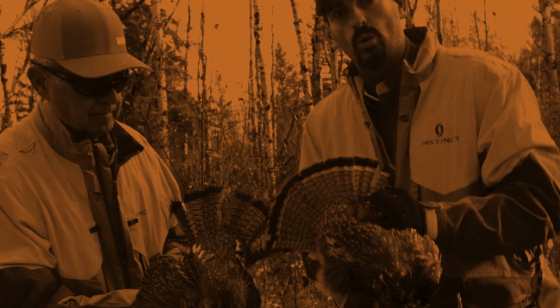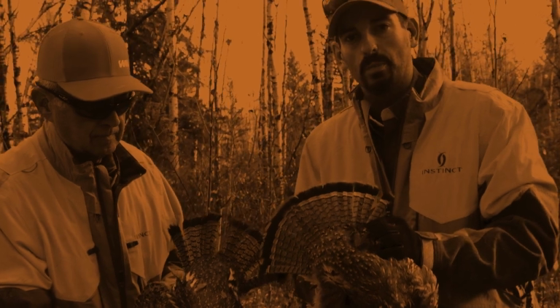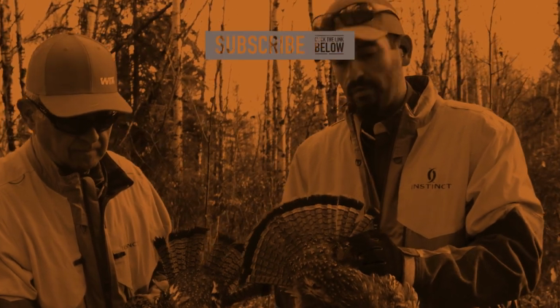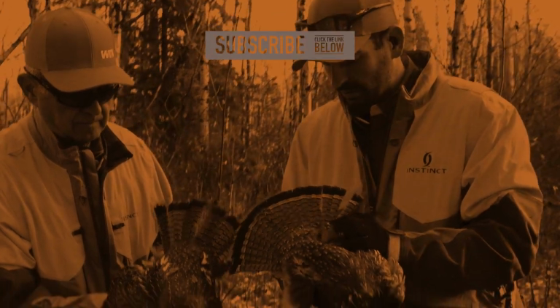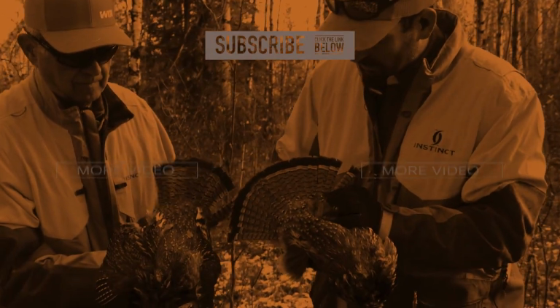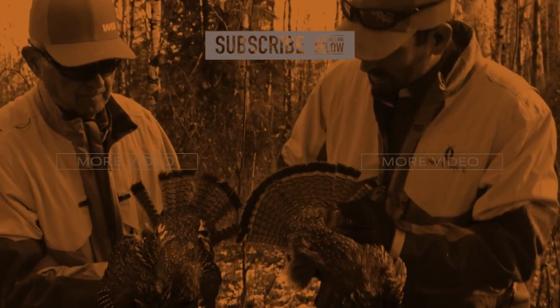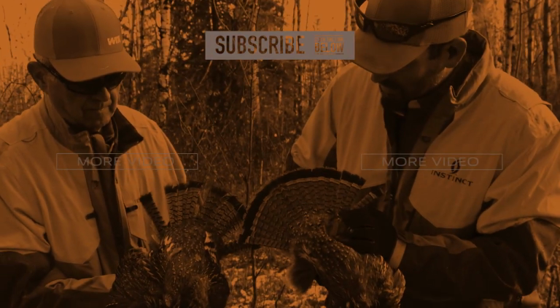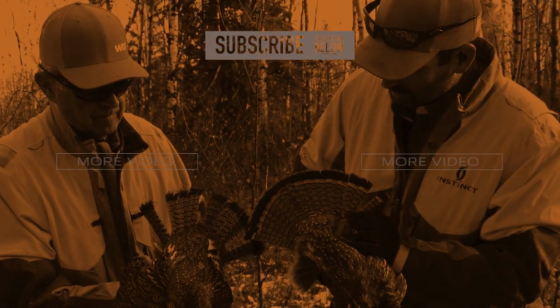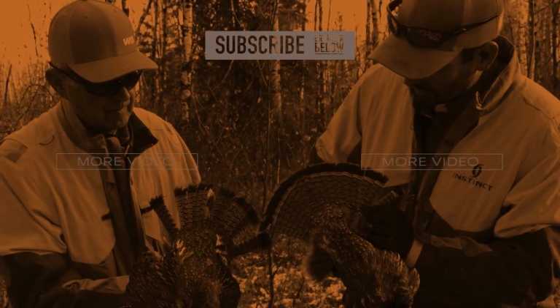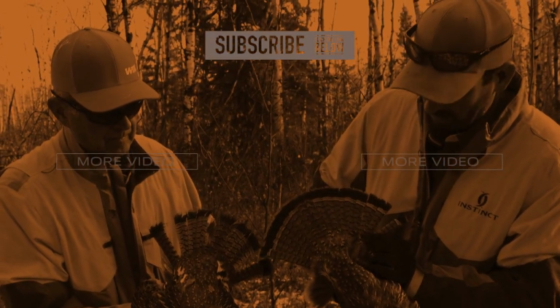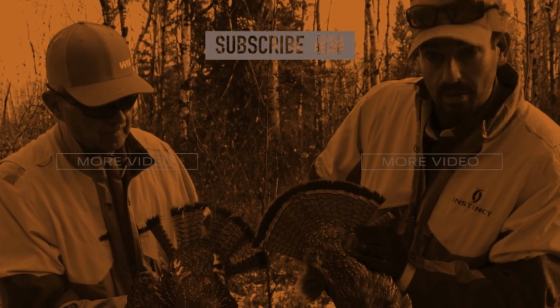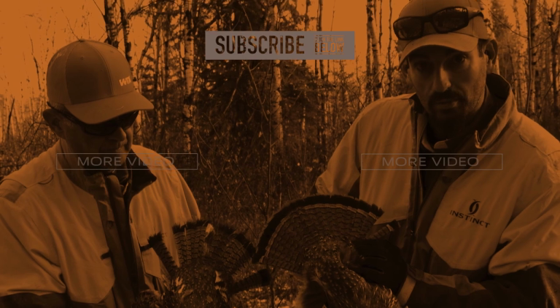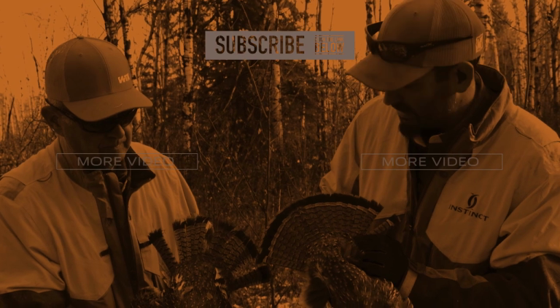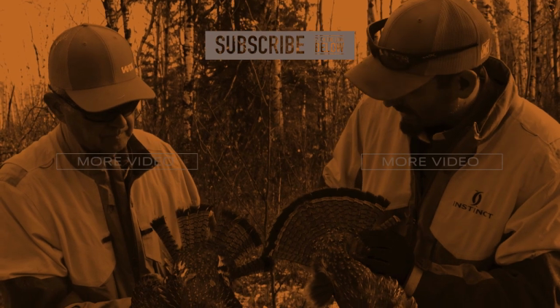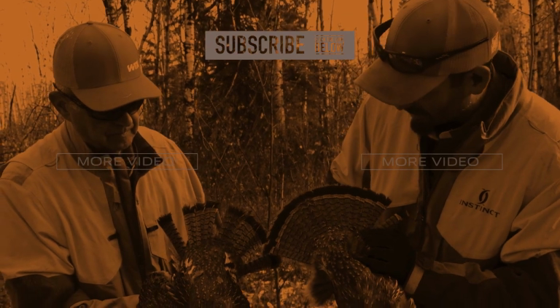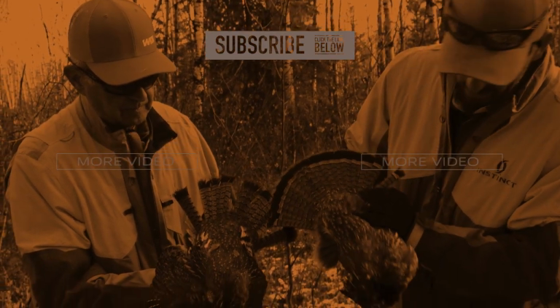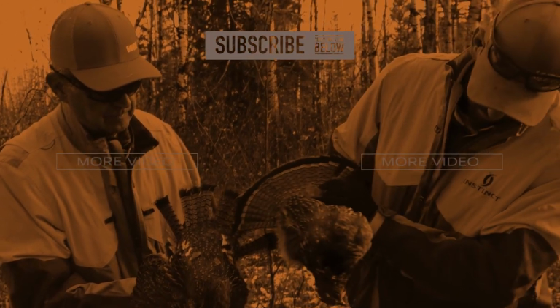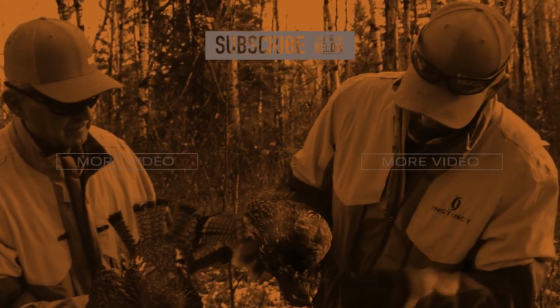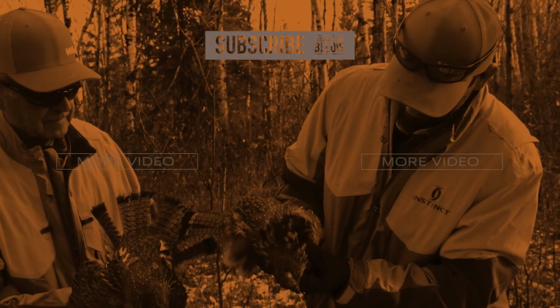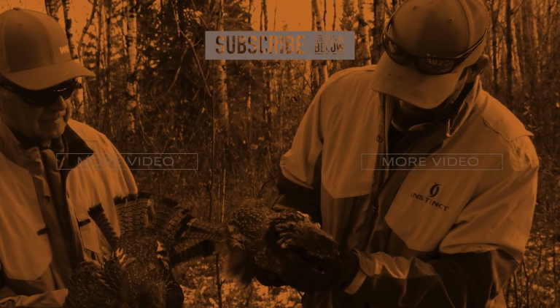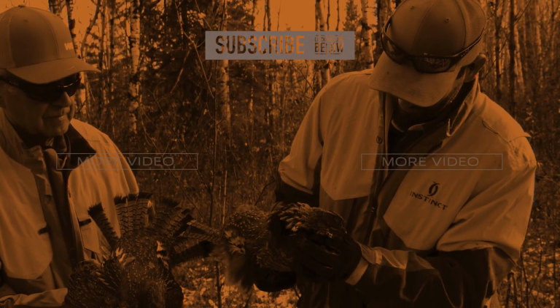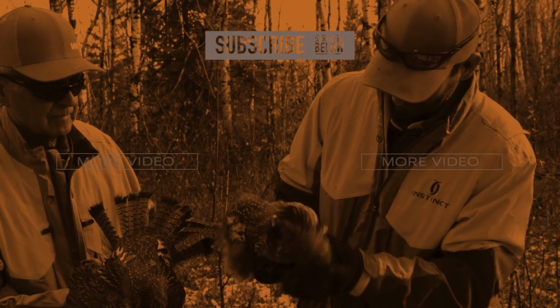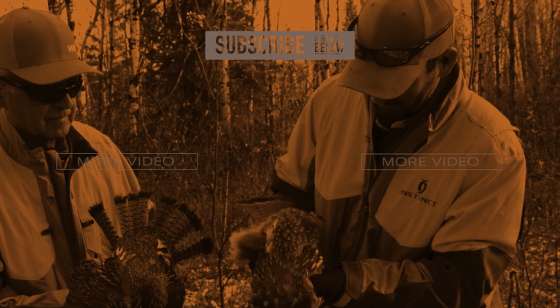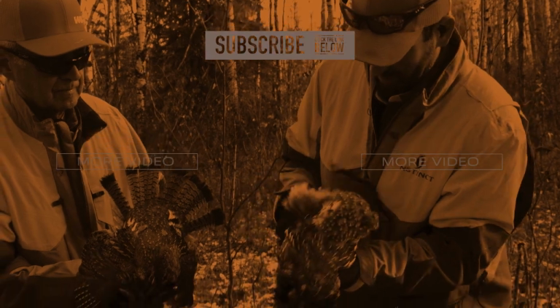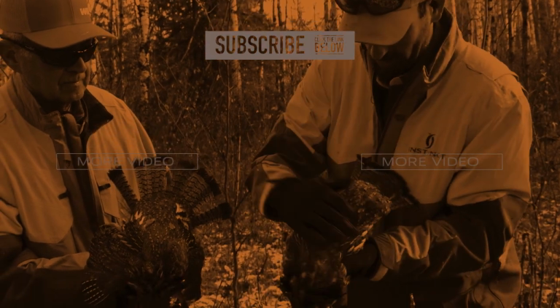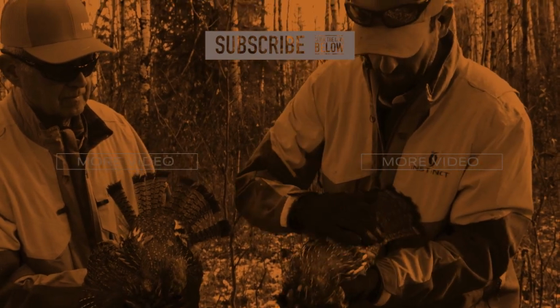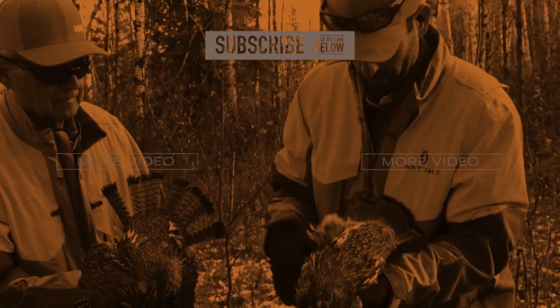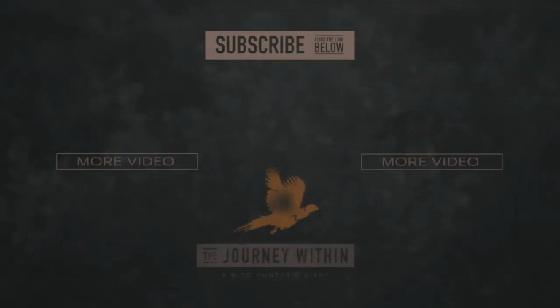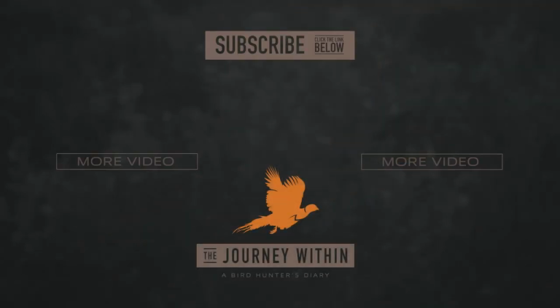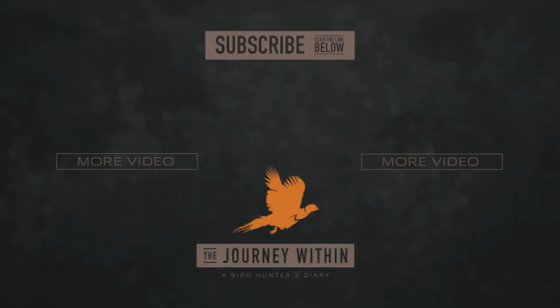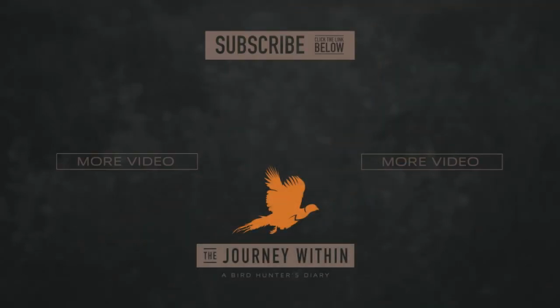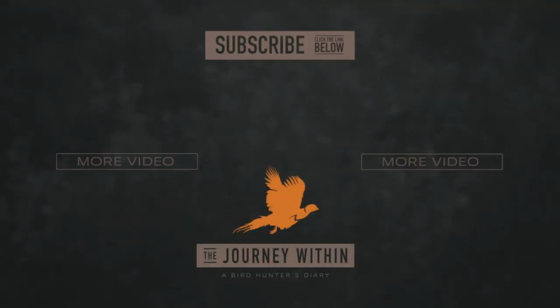Cool things about ruffed grouse is you have different strains and colors. I've got a red one here and dad's got a gray, but both are just absolutely gorgeous and mature birds — exactly what you like to see as a grouse hunter.